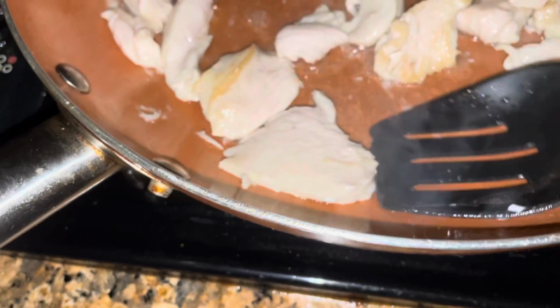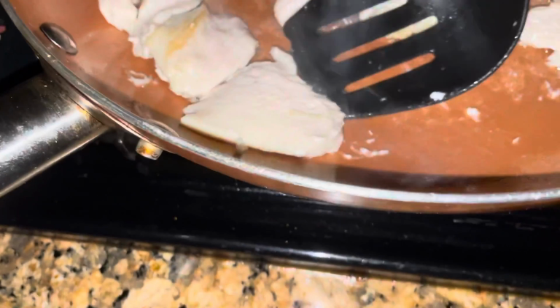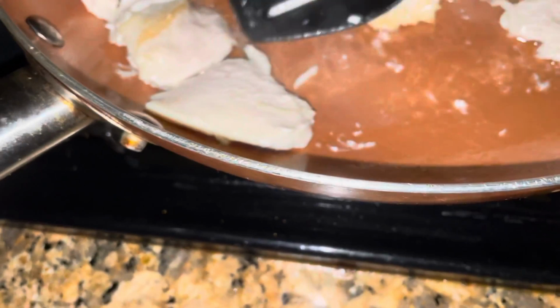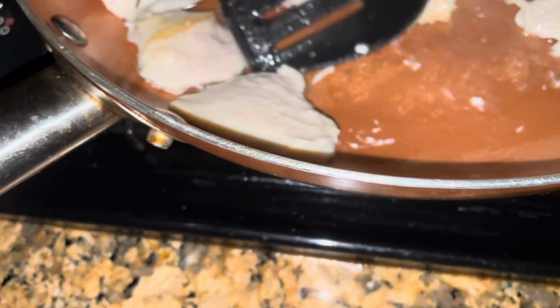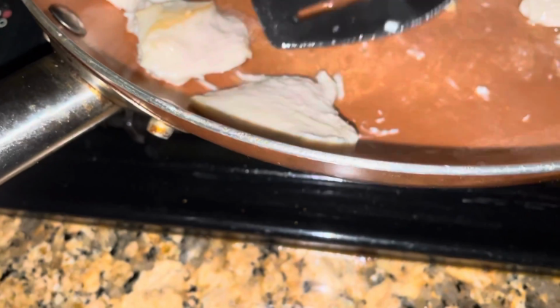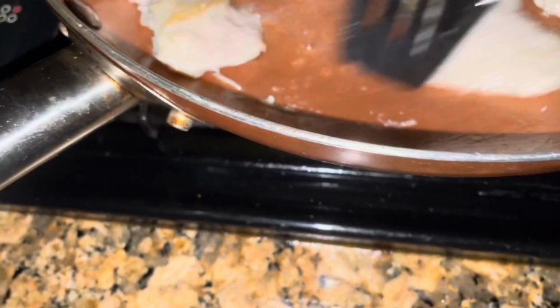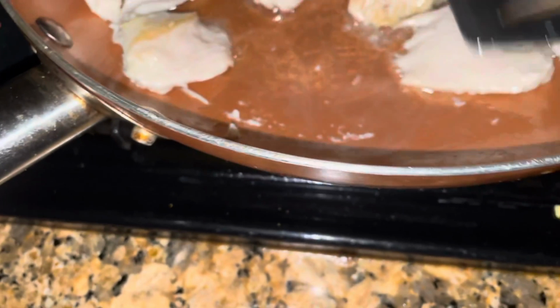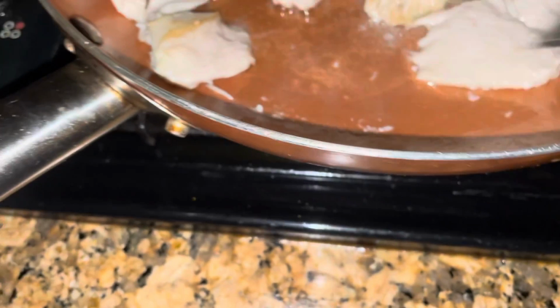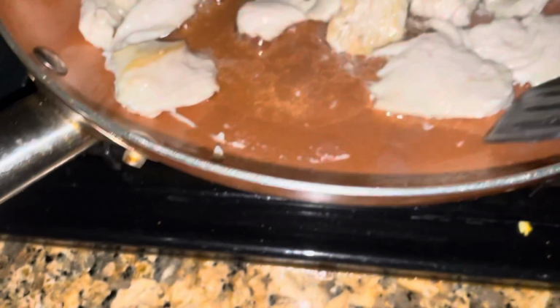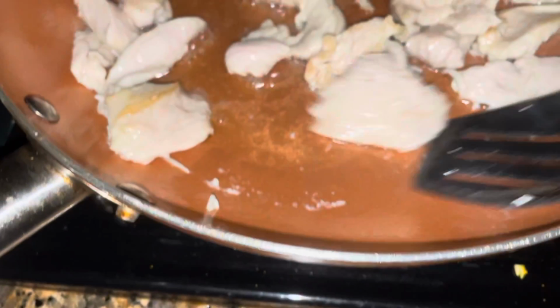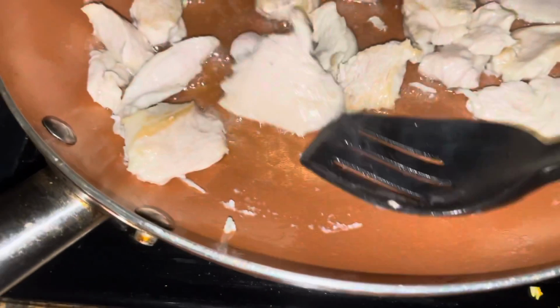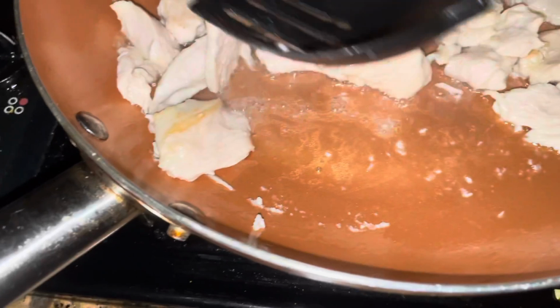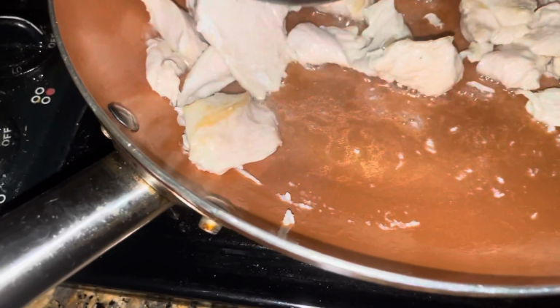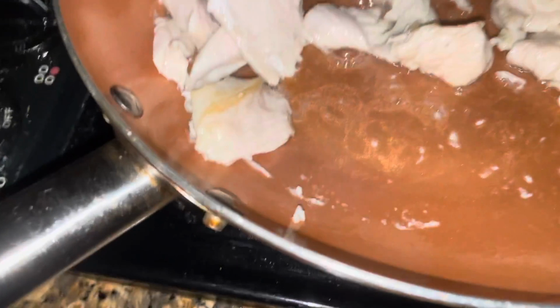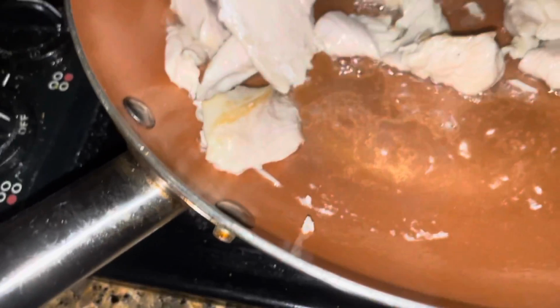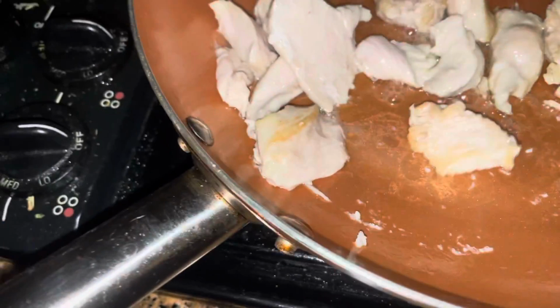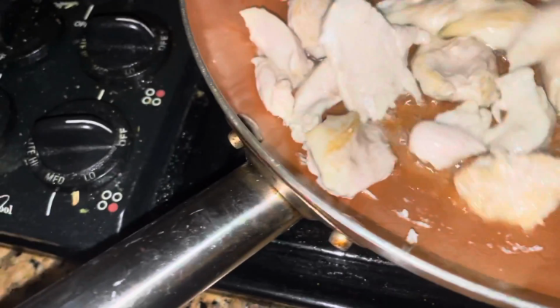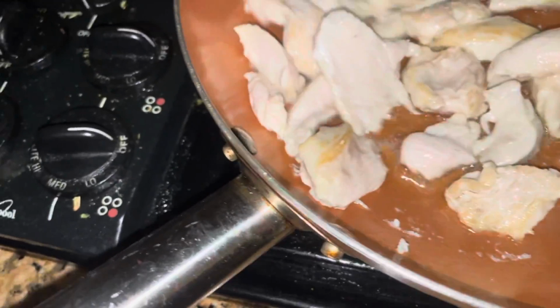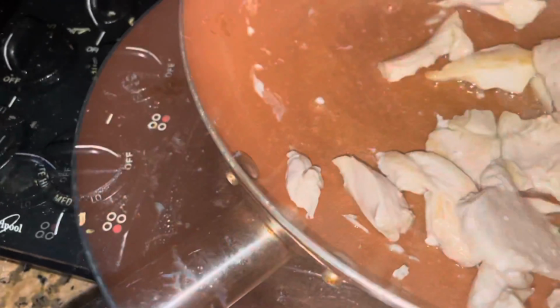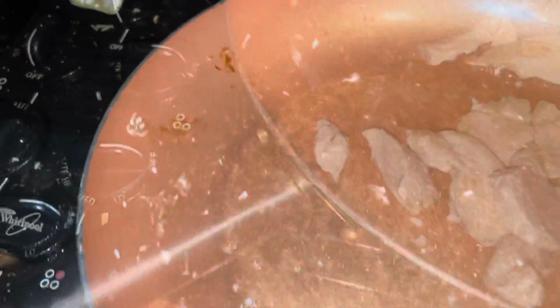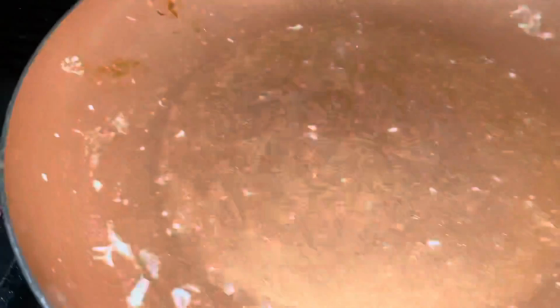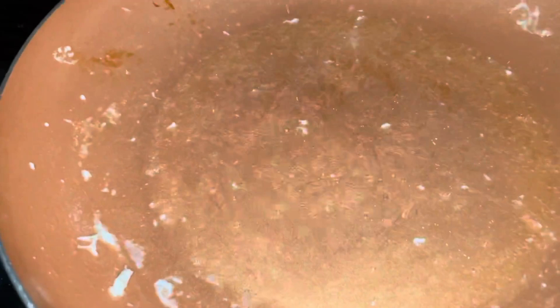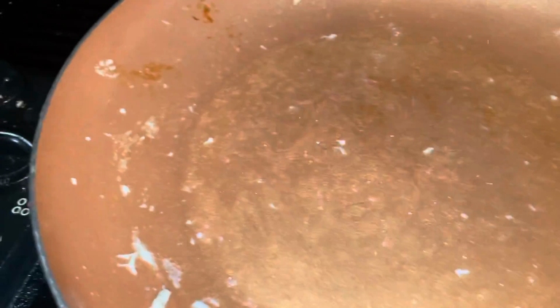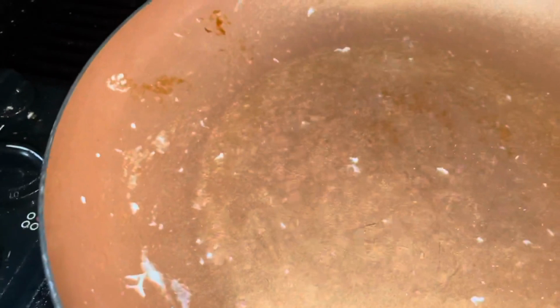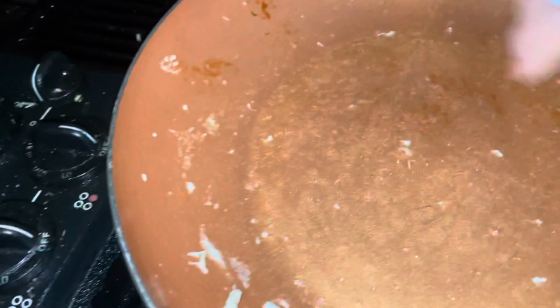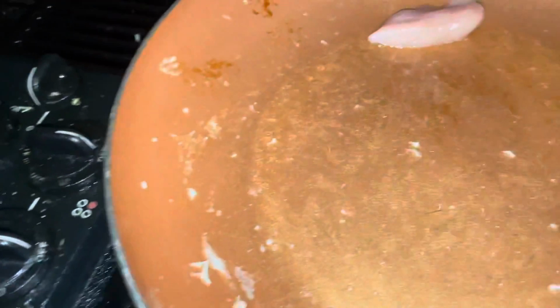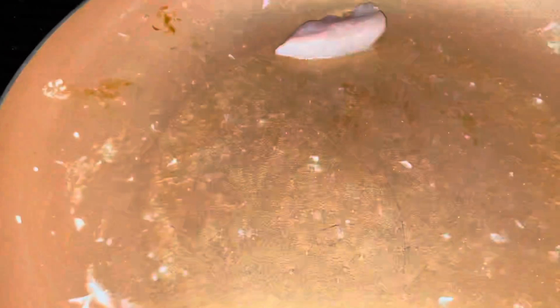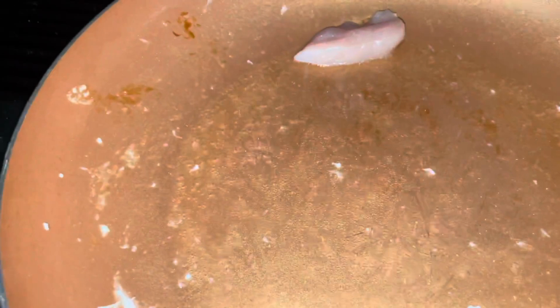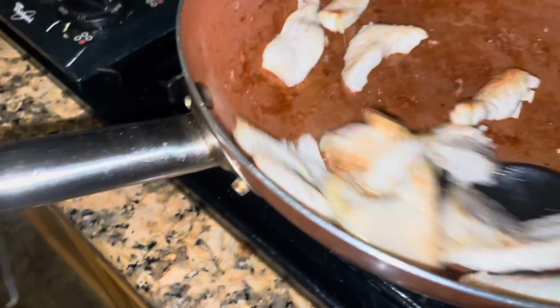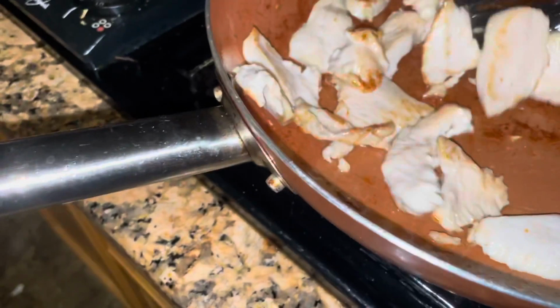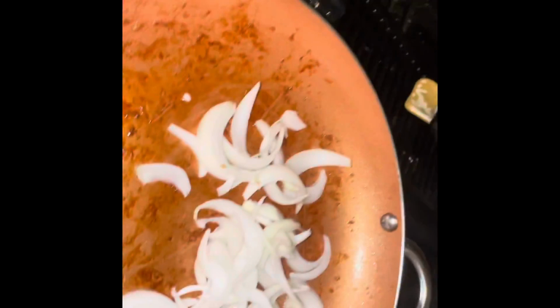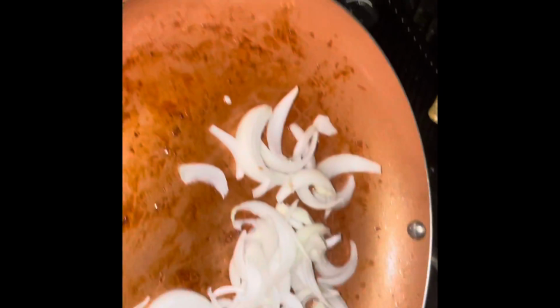Don't try to overcrowd the pan — you can always empty it and start a second round. Make sure you cook the chicken all the way through, which means there's no pink showing. Here's my second batch — I'm just going to stir-fry that up real good.